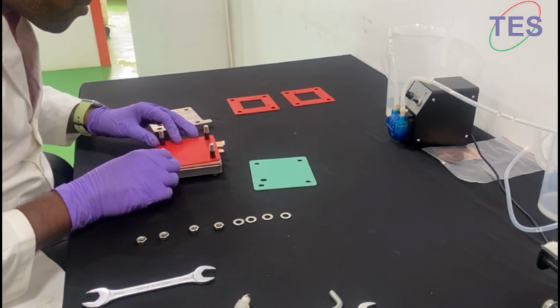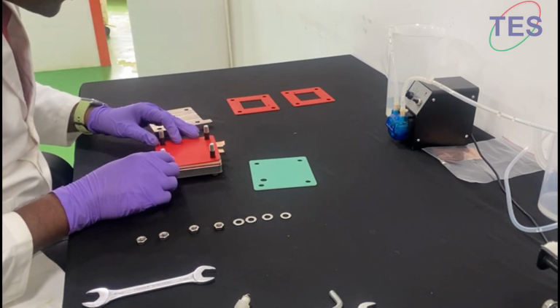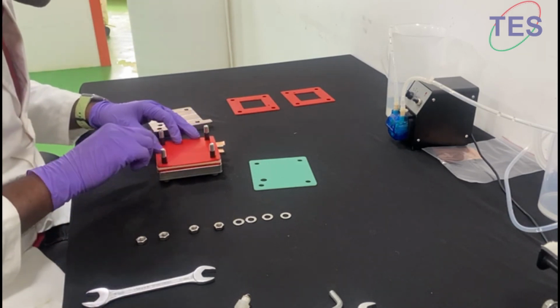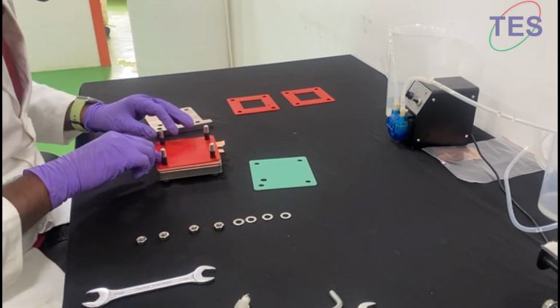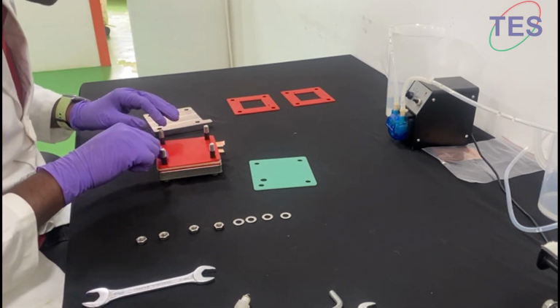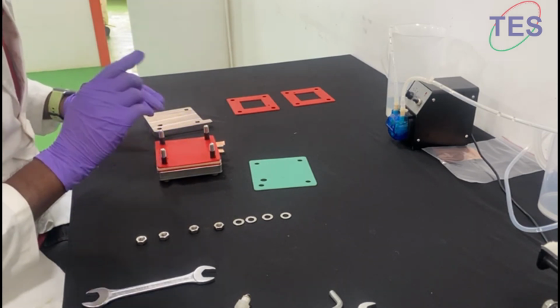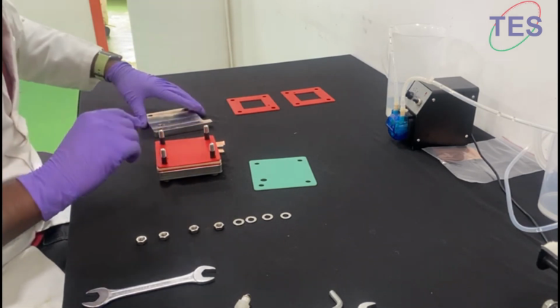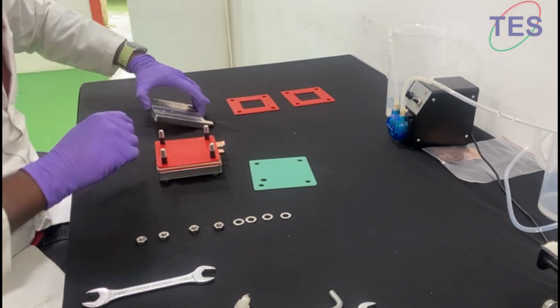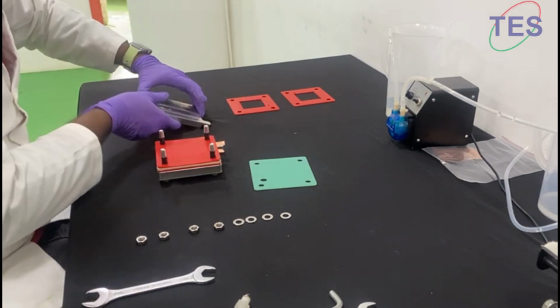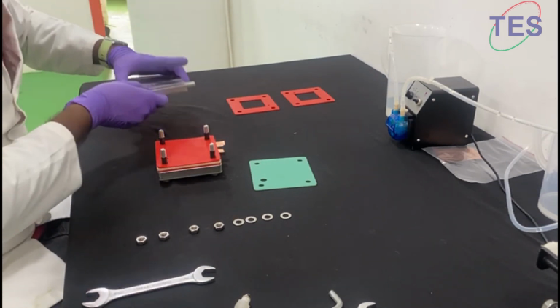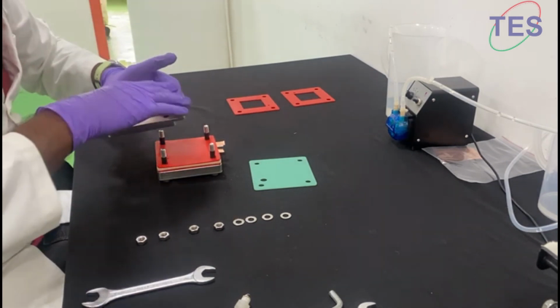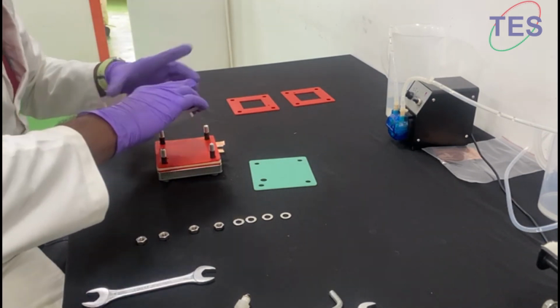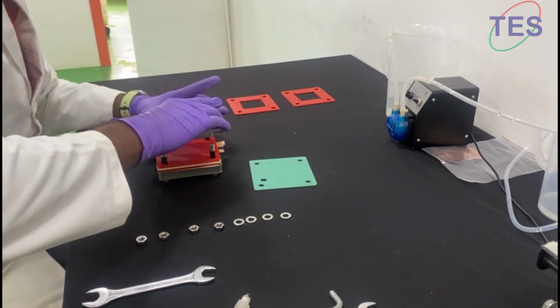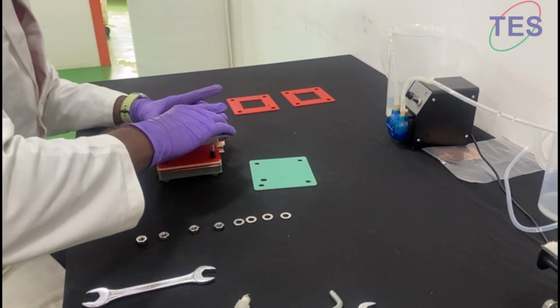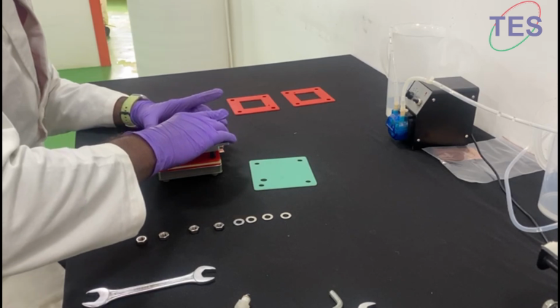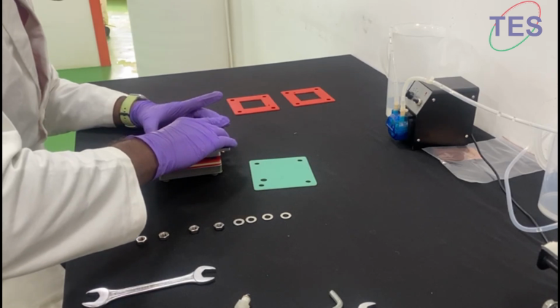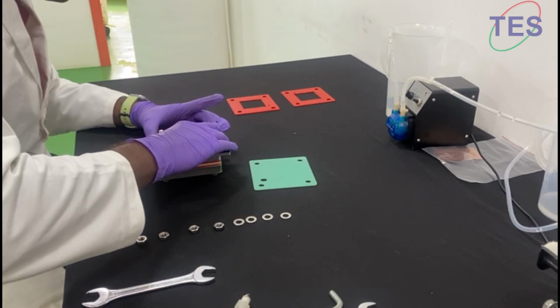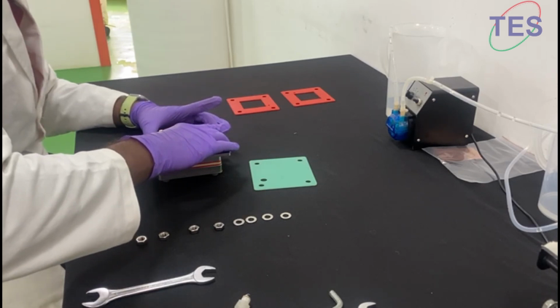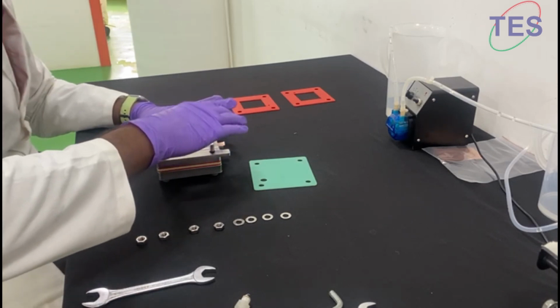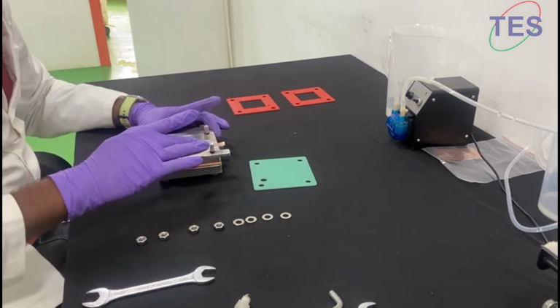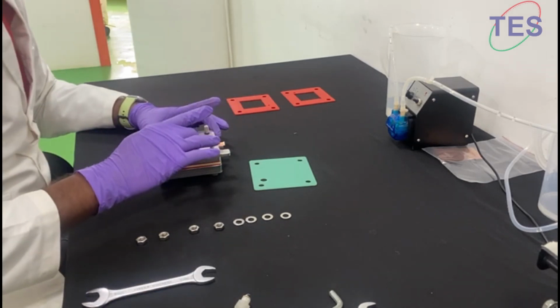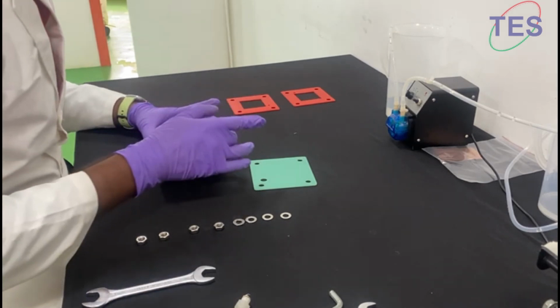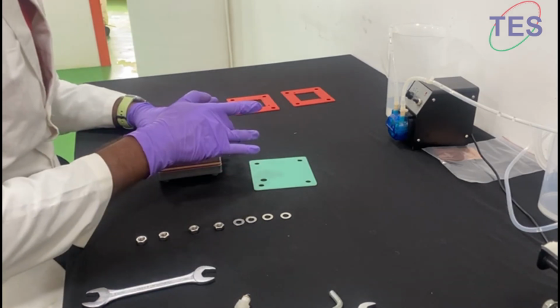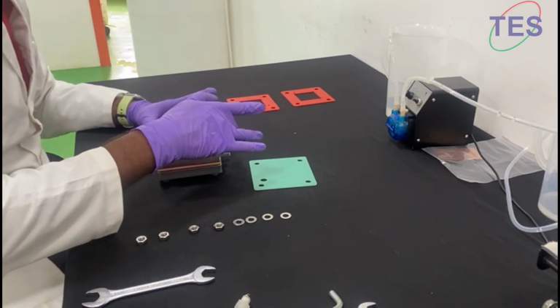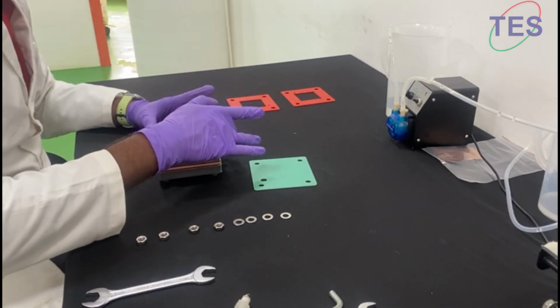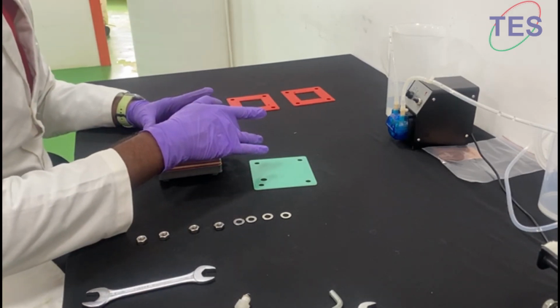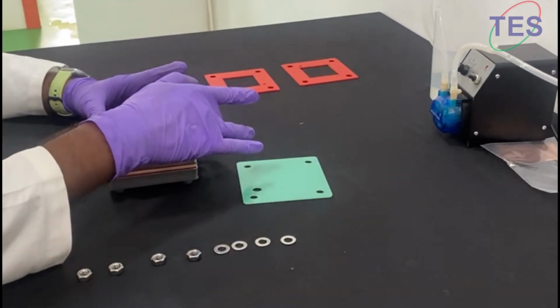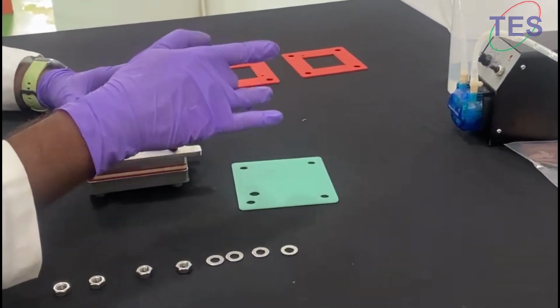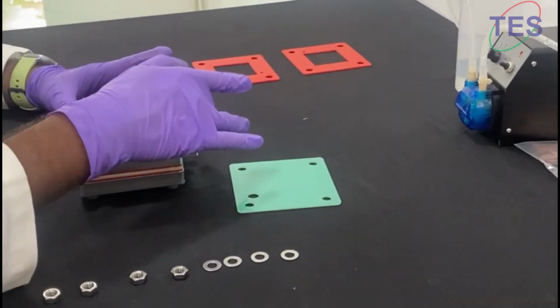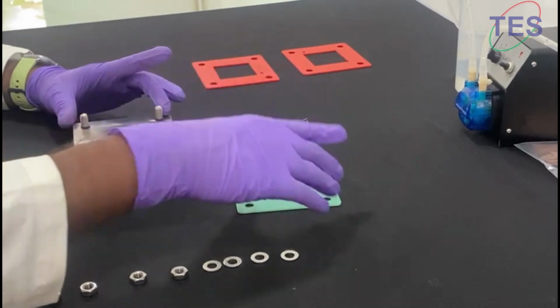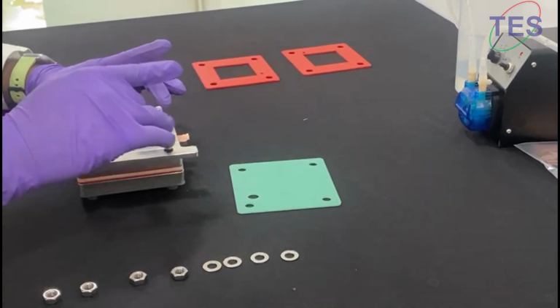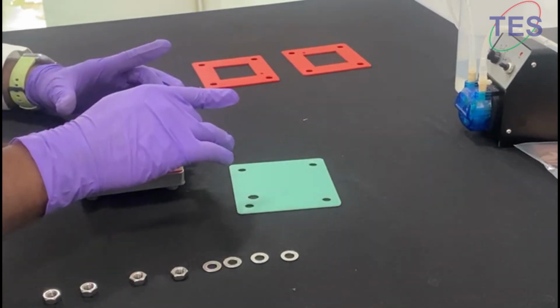Make sure that you are able to see the holes here. In this way, you need to connect your current collector with the copper foil, not with the end plate.